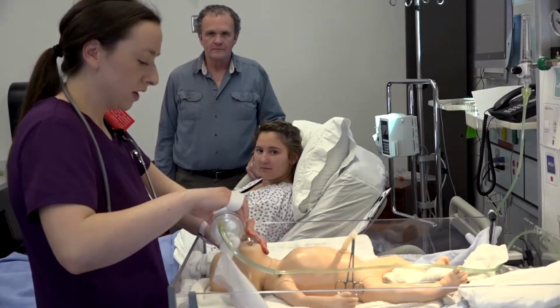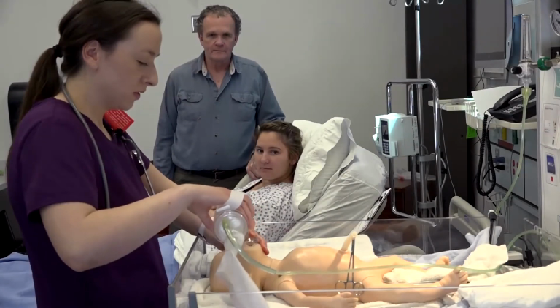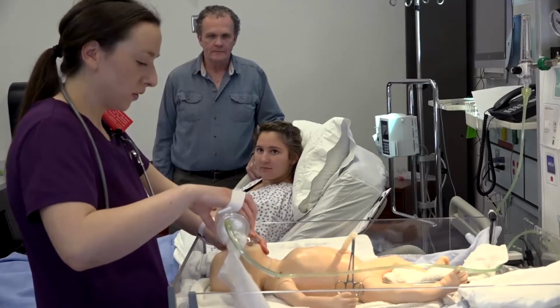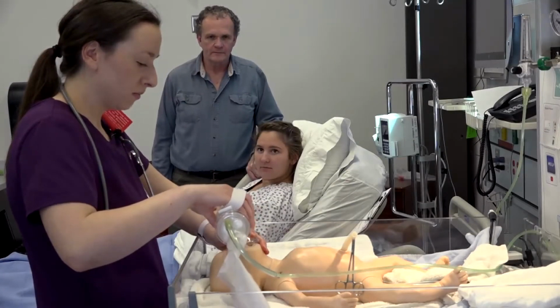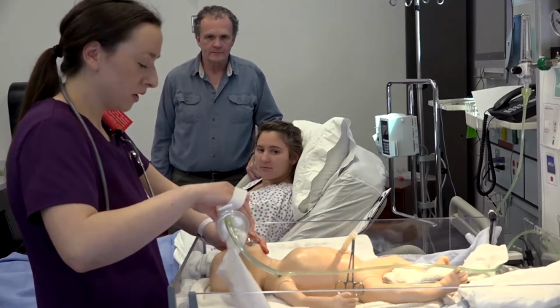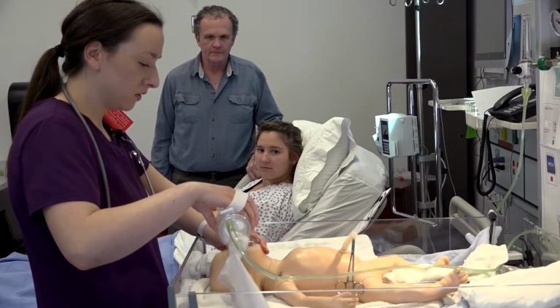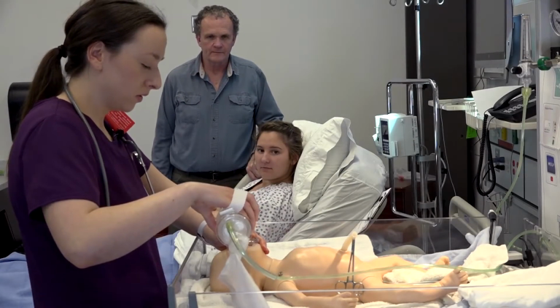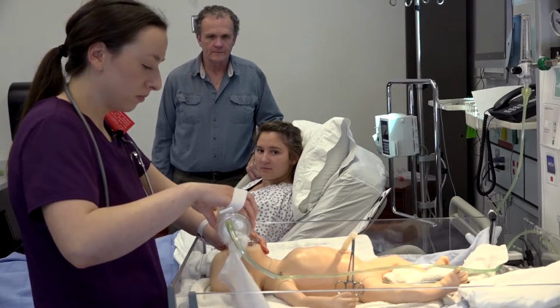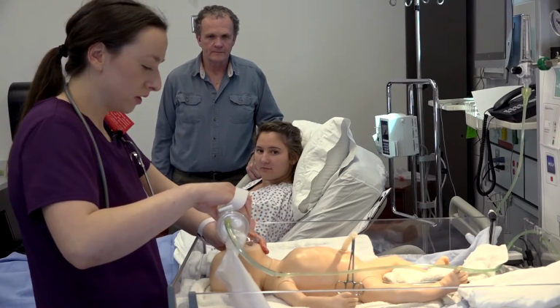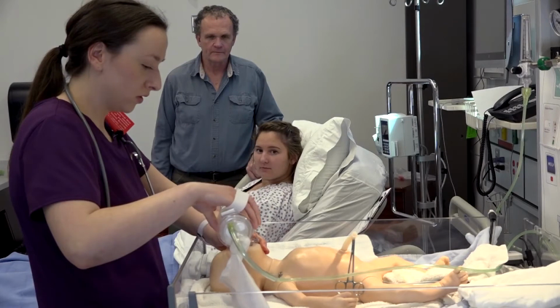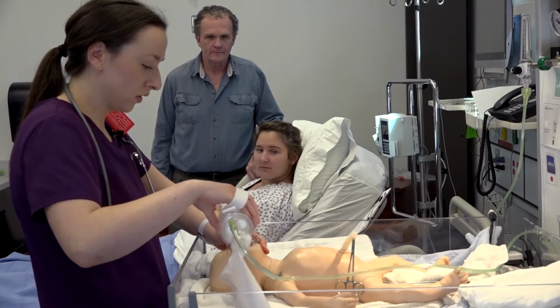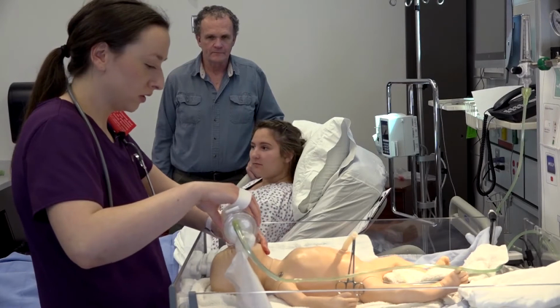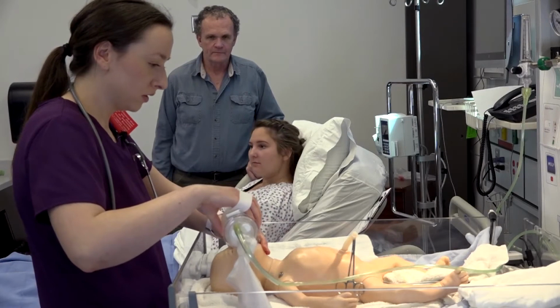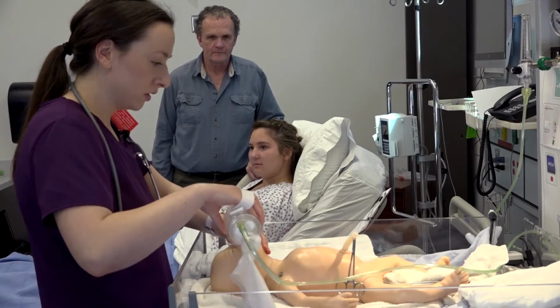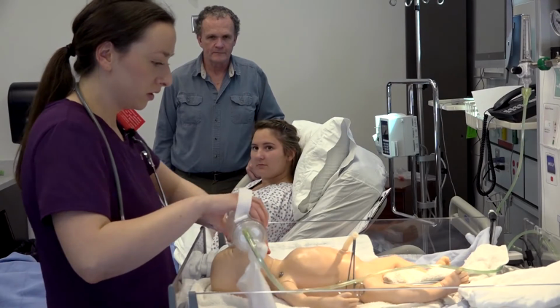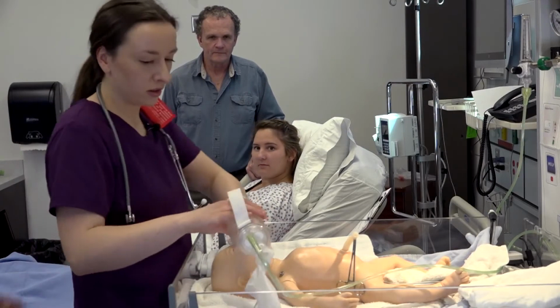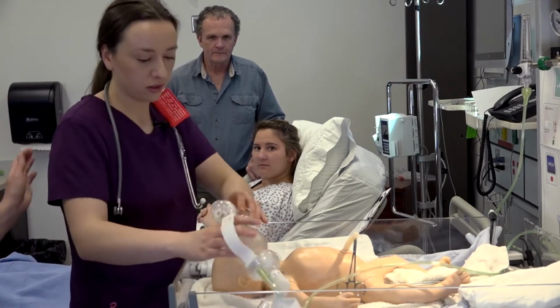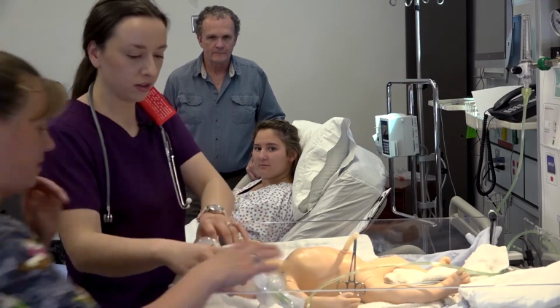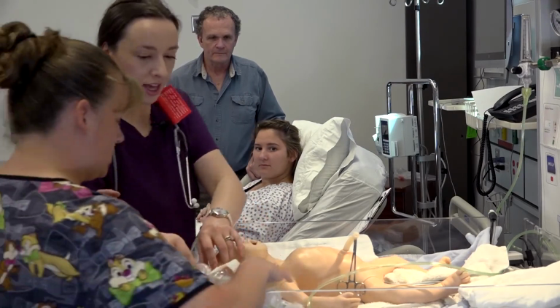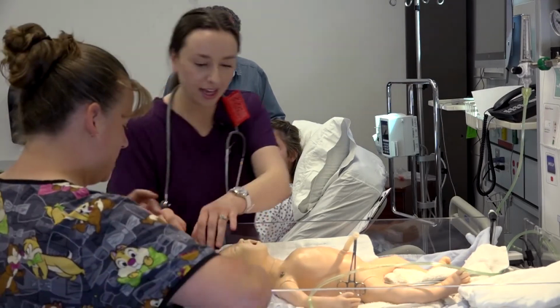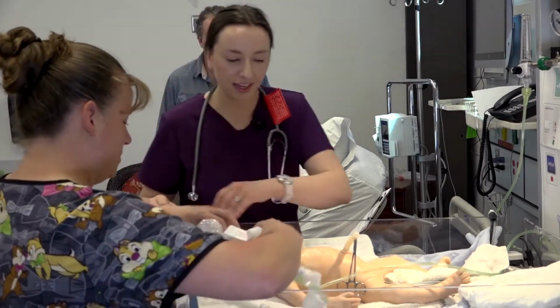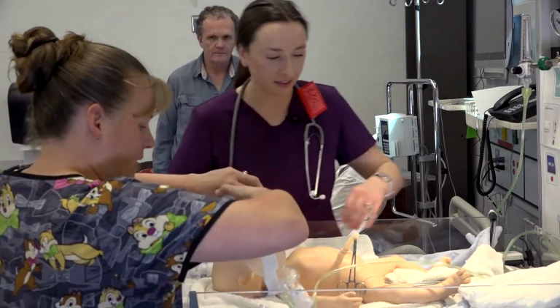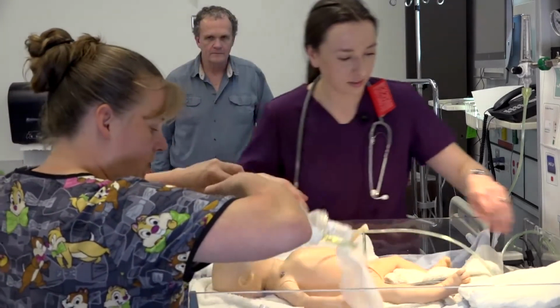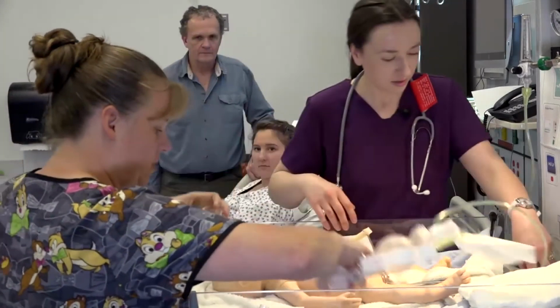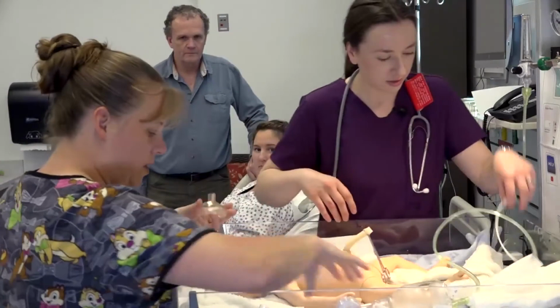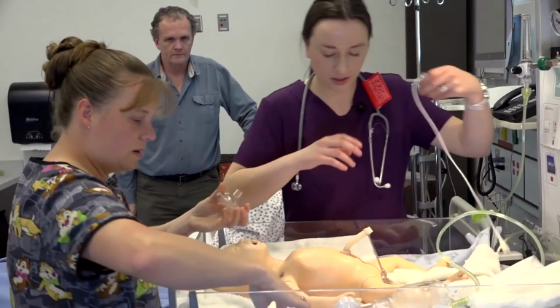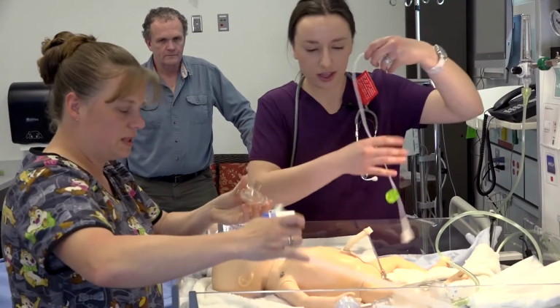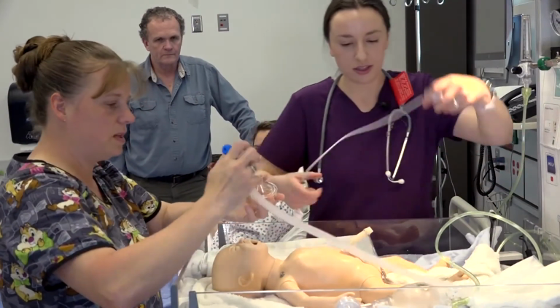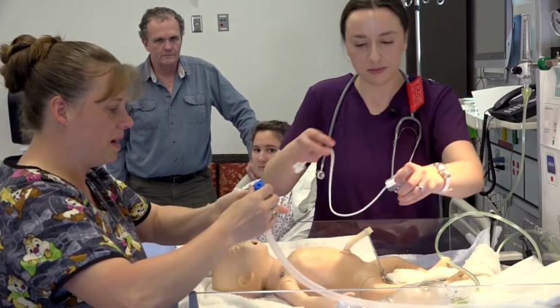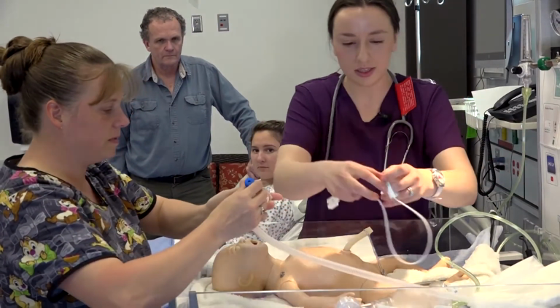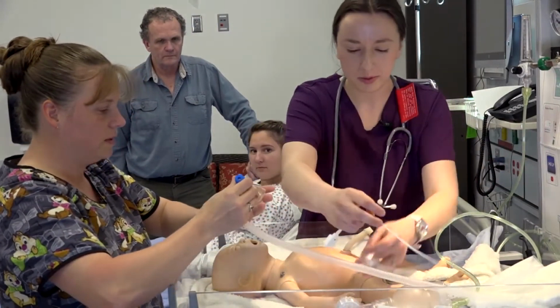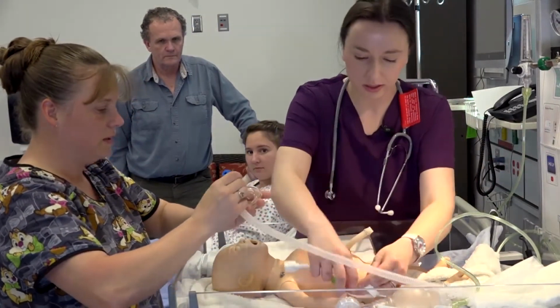Breathe, two, three. Breathe, two, three. Breathe, two, three. Hi Michelle and Jenna, I'm the respiratory therapist — I'll take over. Okay. I'm going to set up the neopuff. I'm going to set up the pulse ox. Thank you.